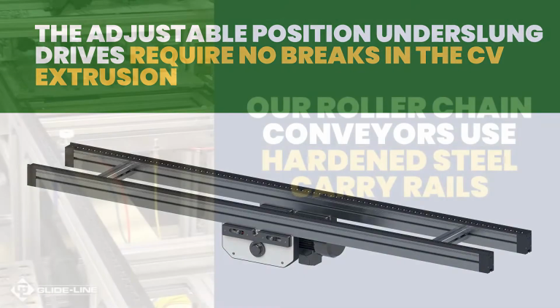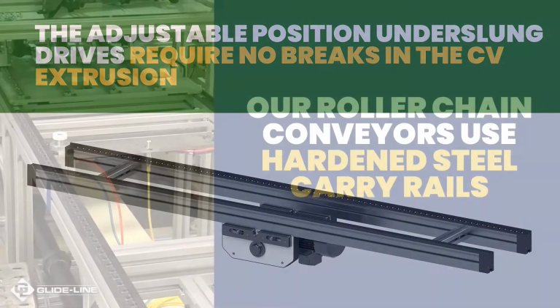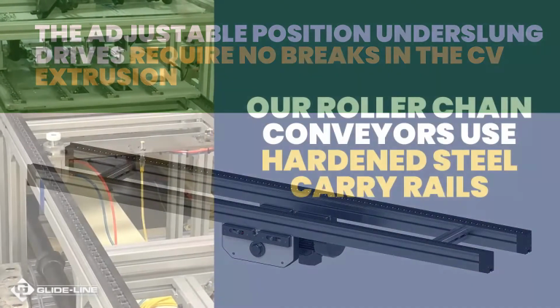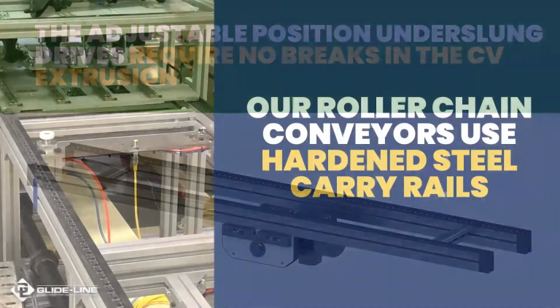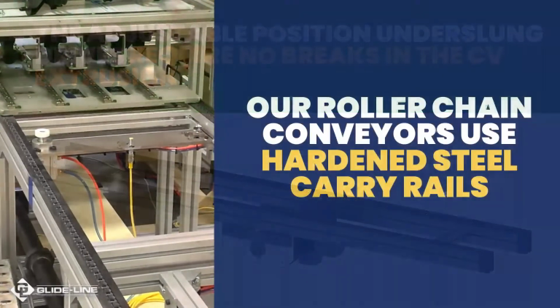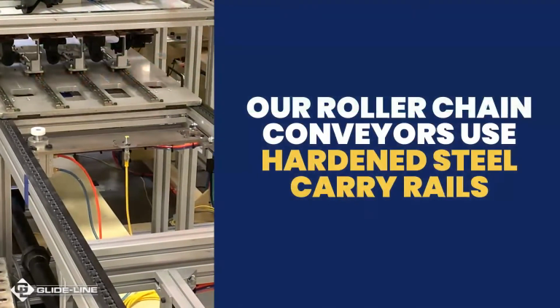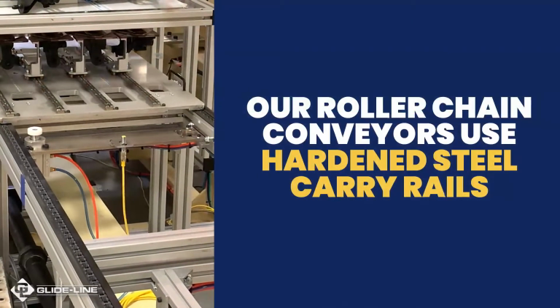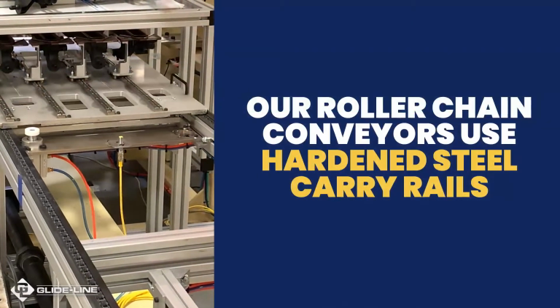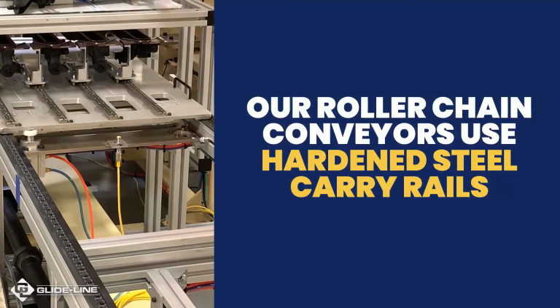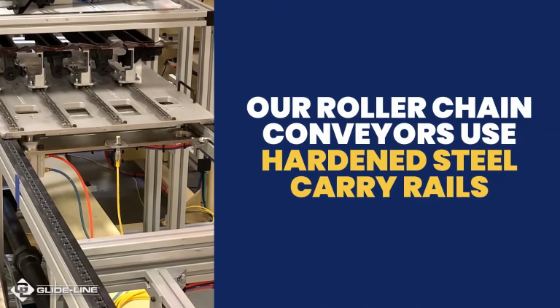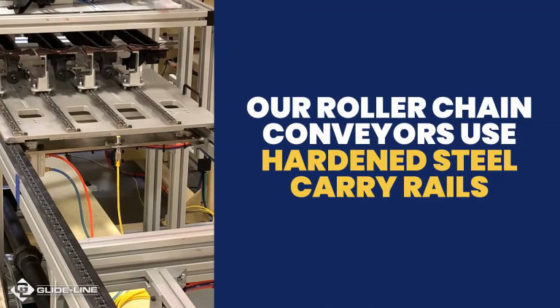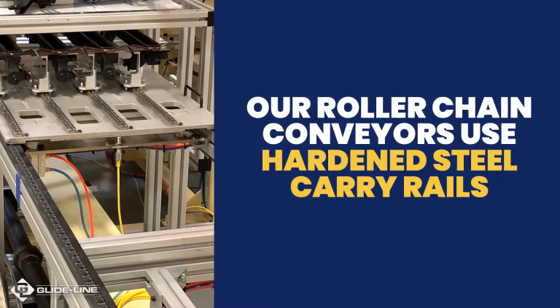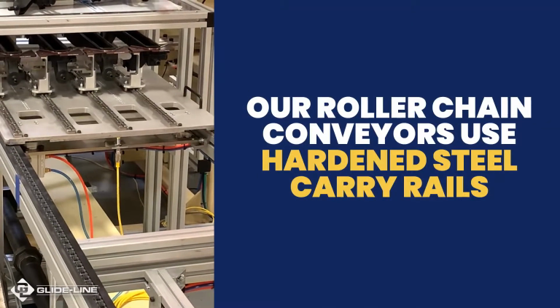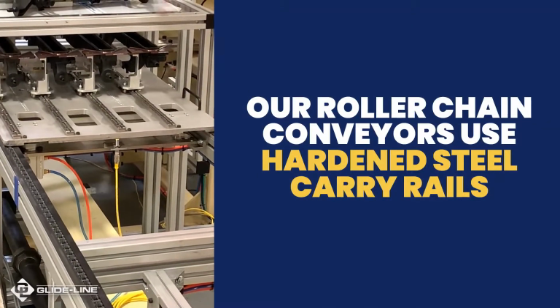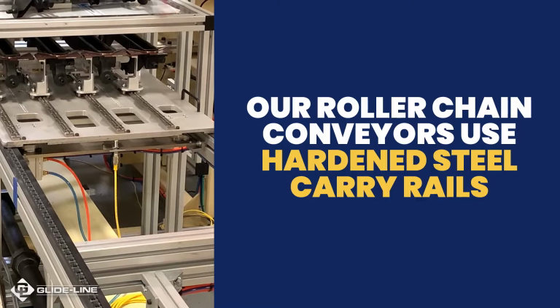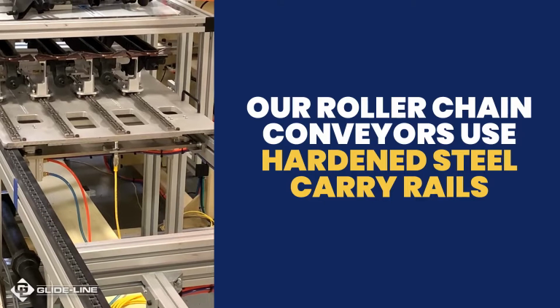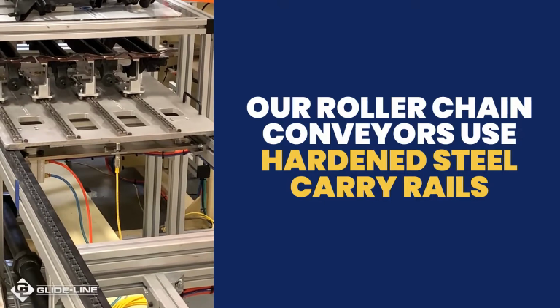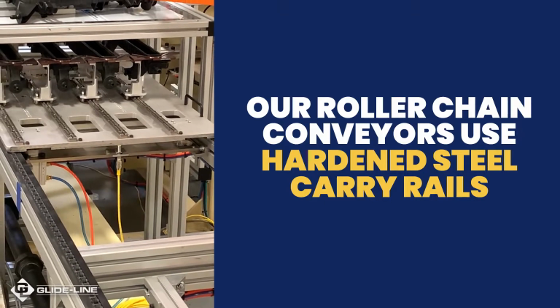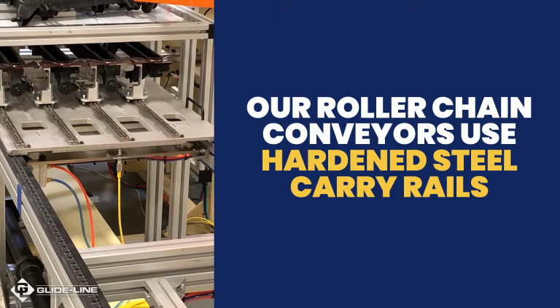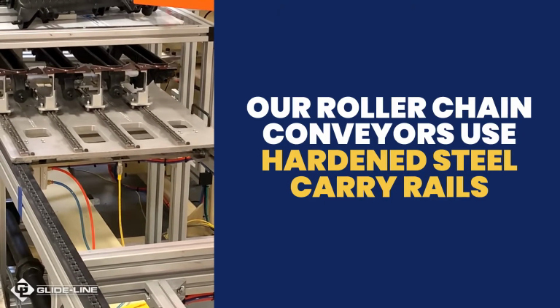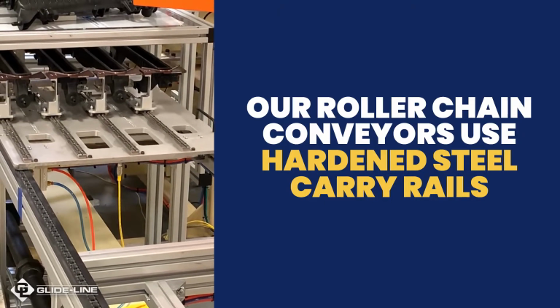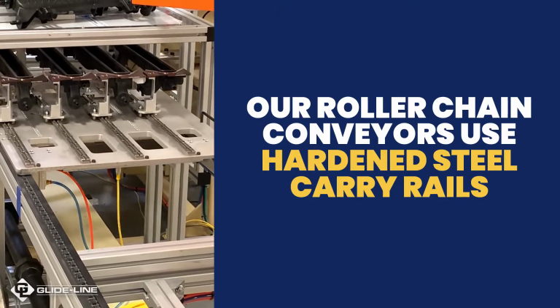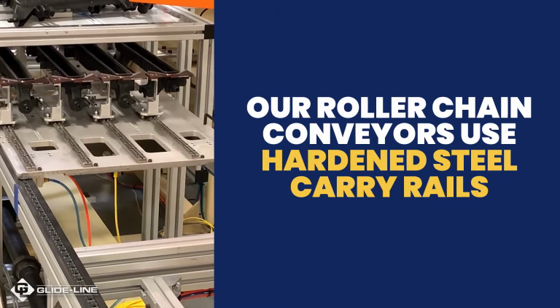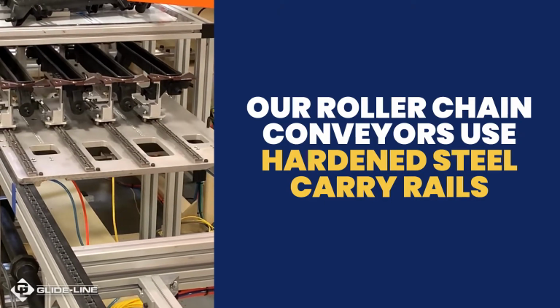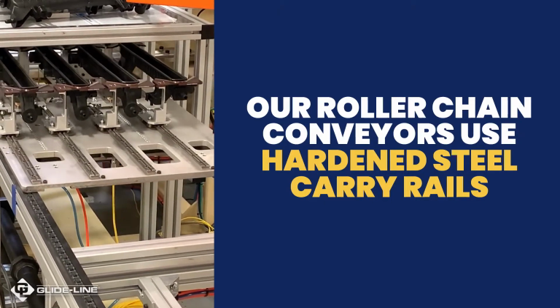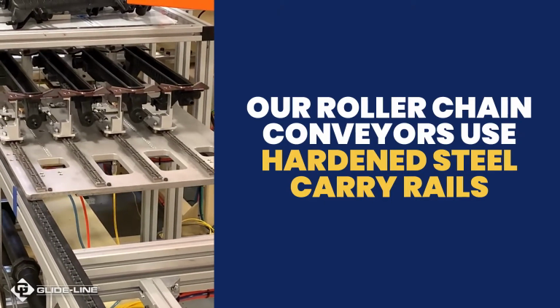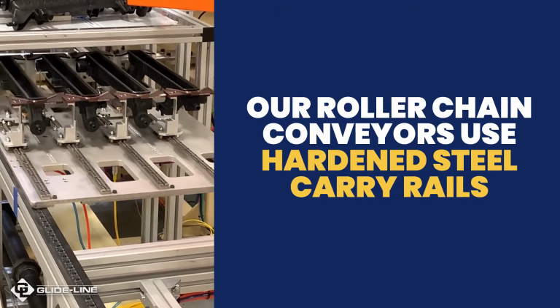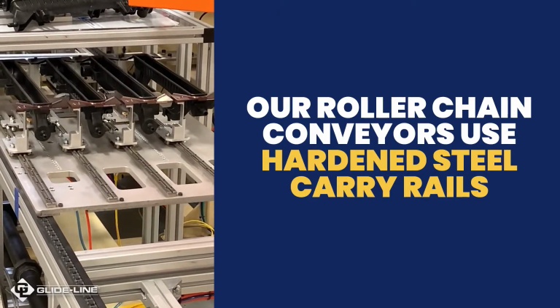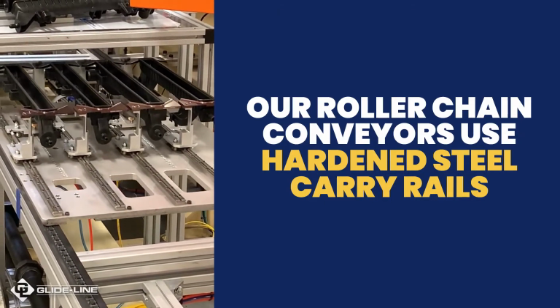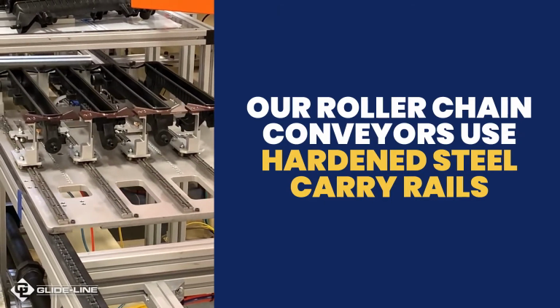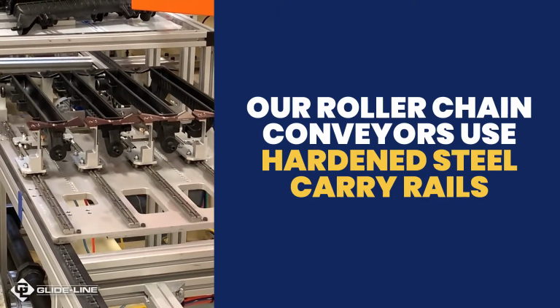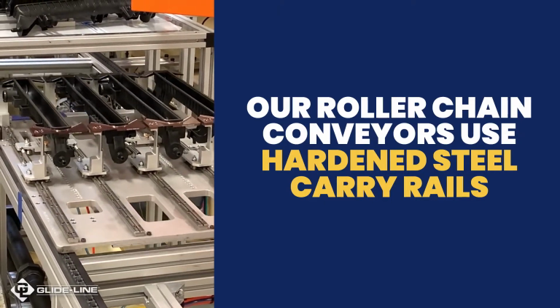To support your heavy-duty applications, our roller chain conveyors use hardened steel carry rails instead of the industry standard plastic.